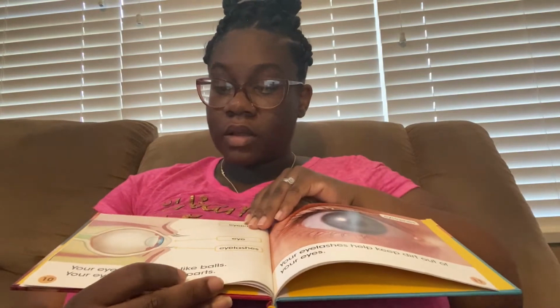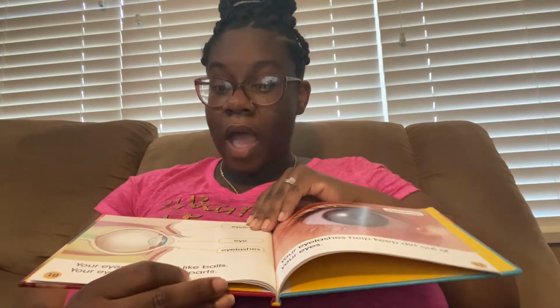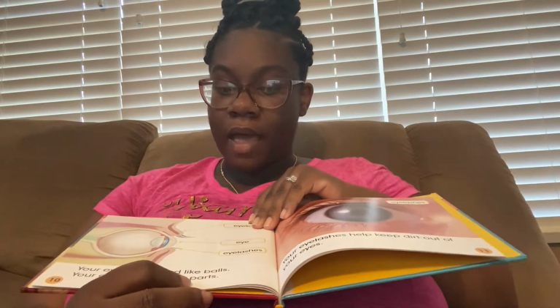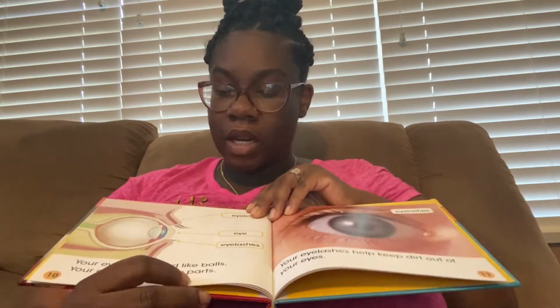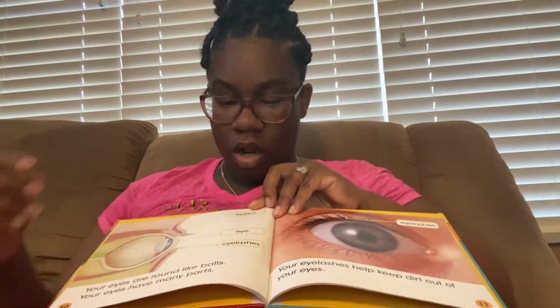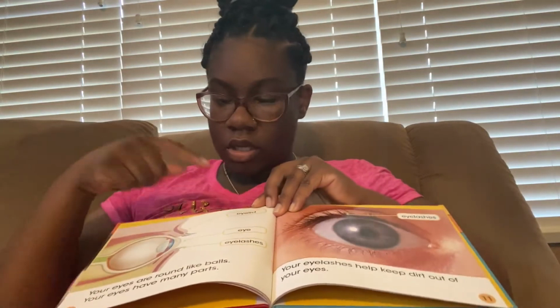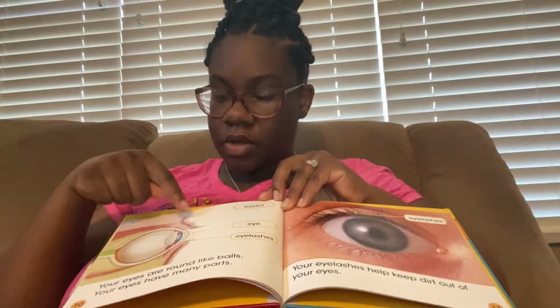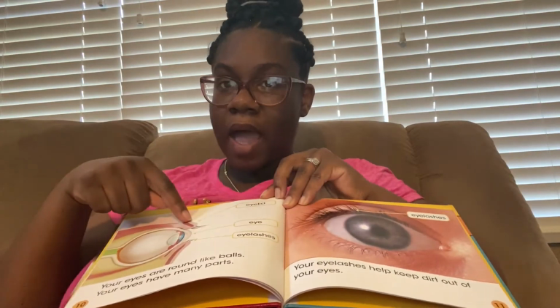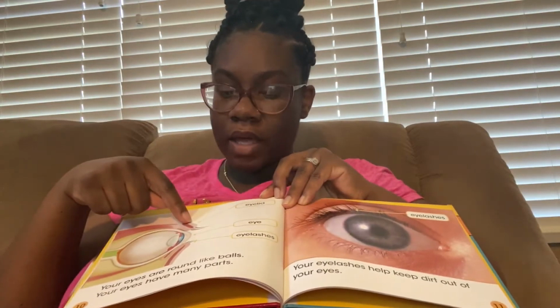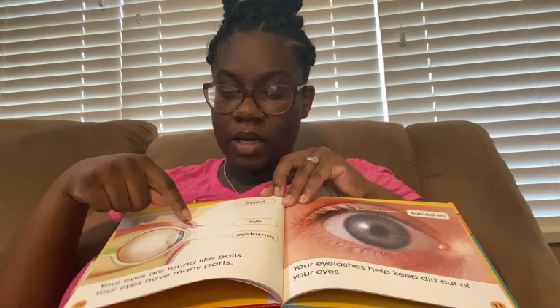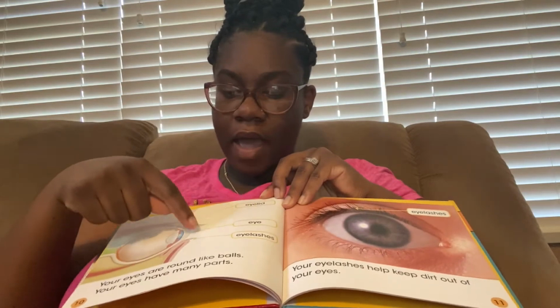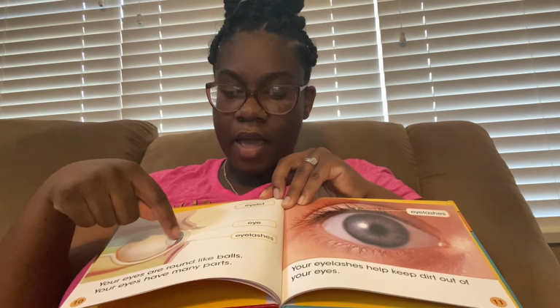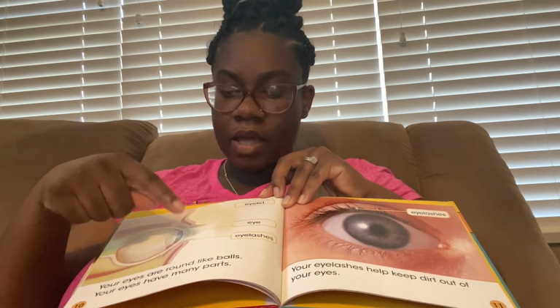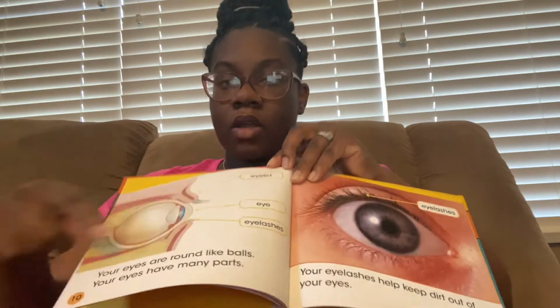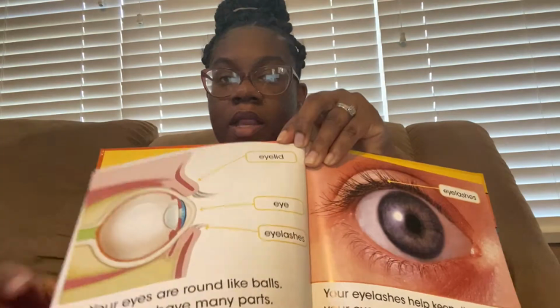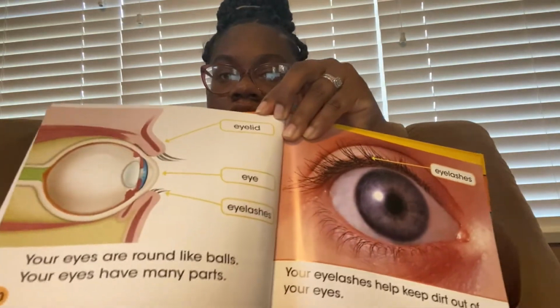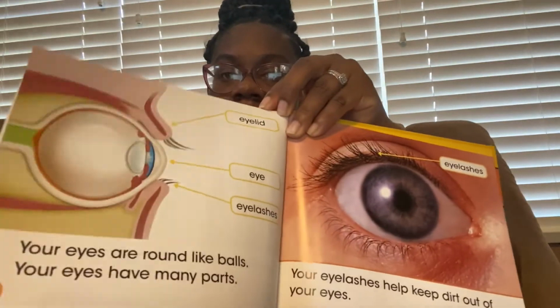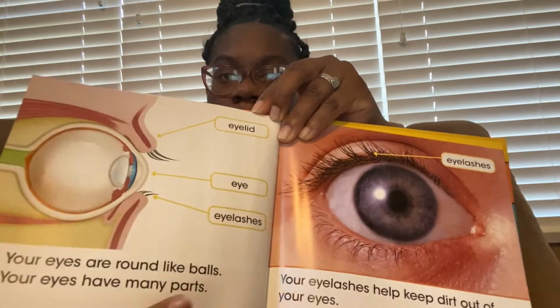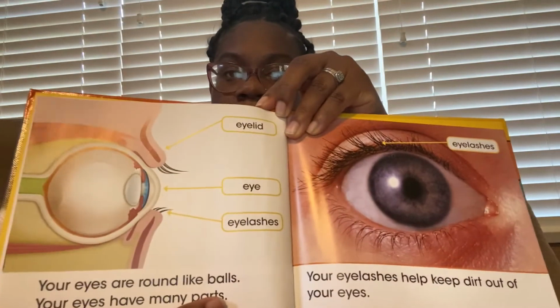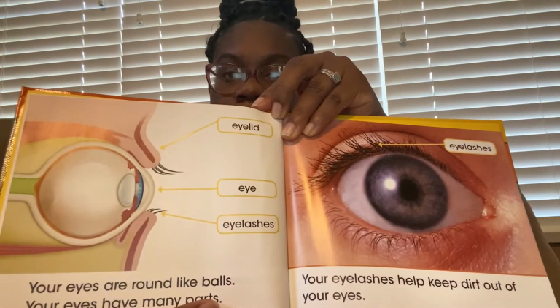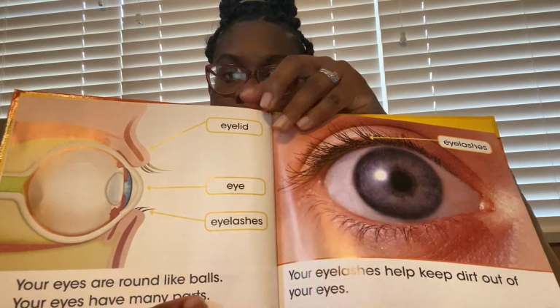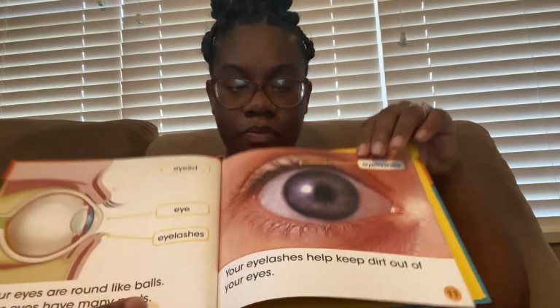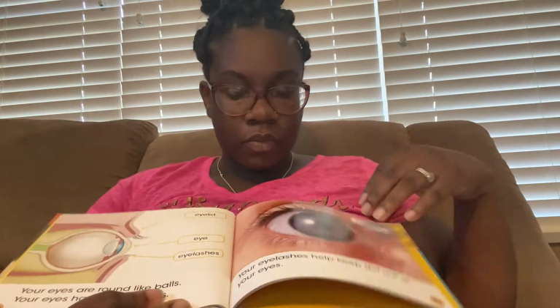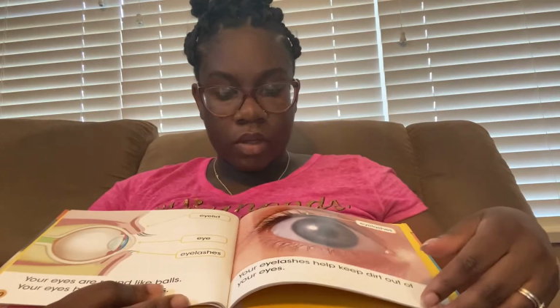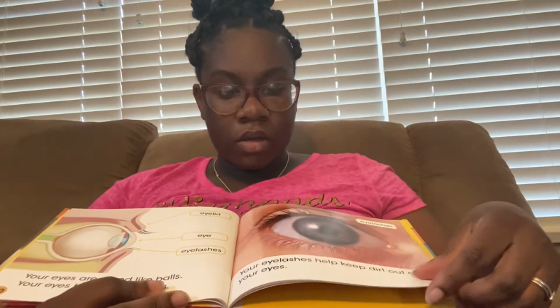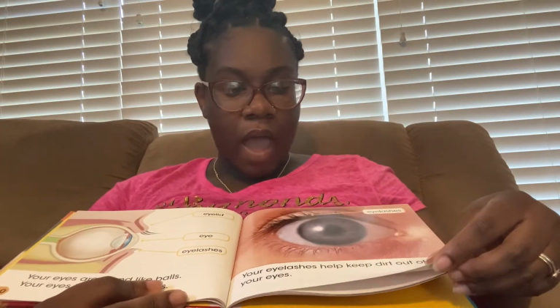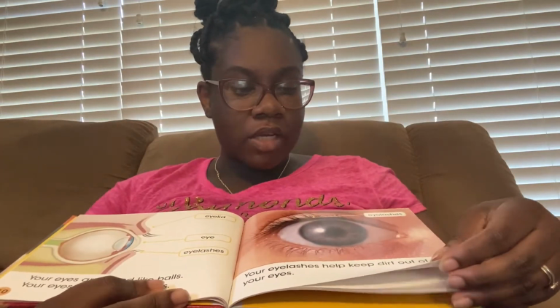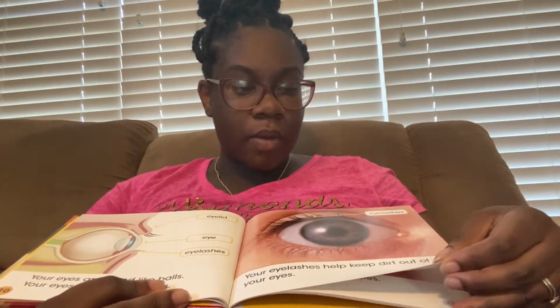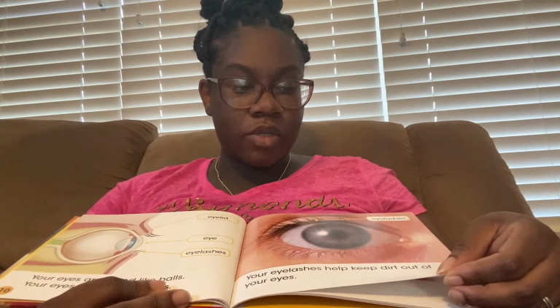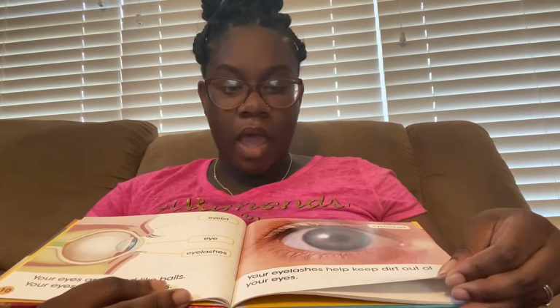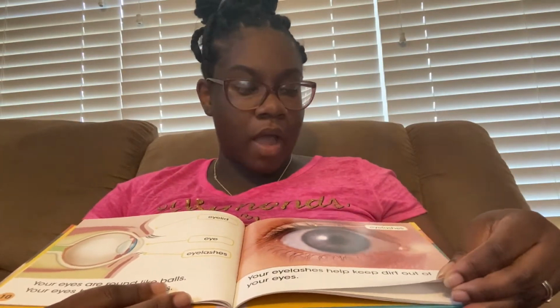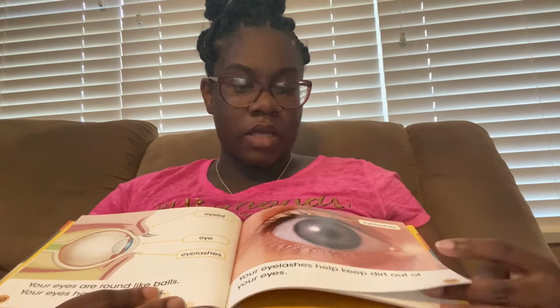Your eyes have many parts. There's the eyelid, the eye, and your eyelashes. Your eyelashes help keep dirt out of your eyes.